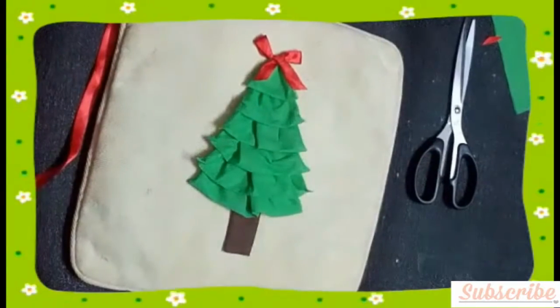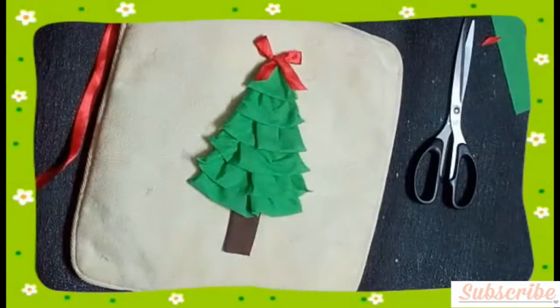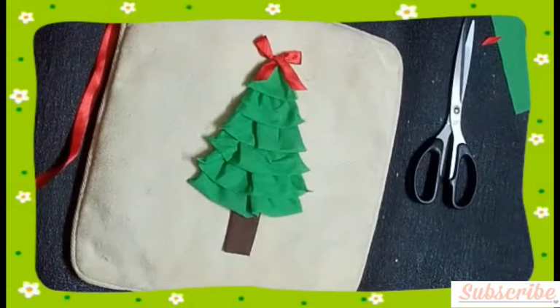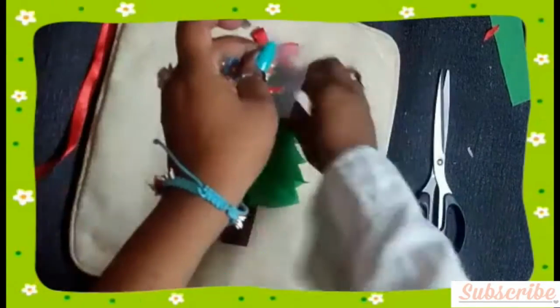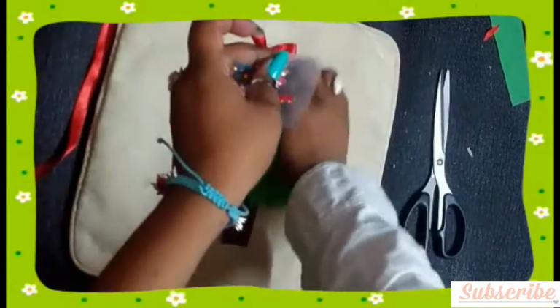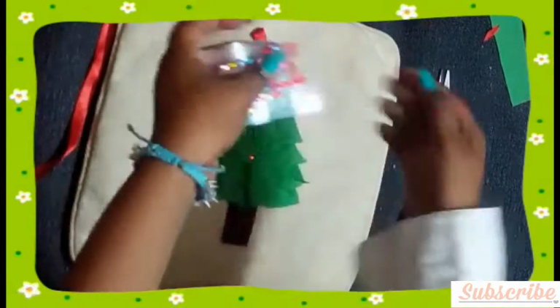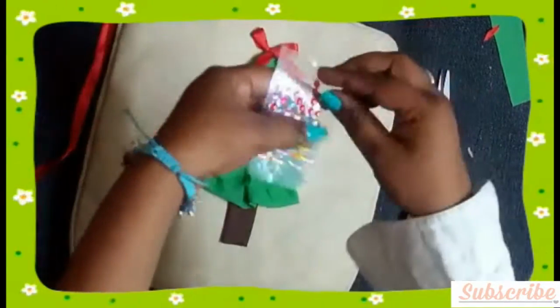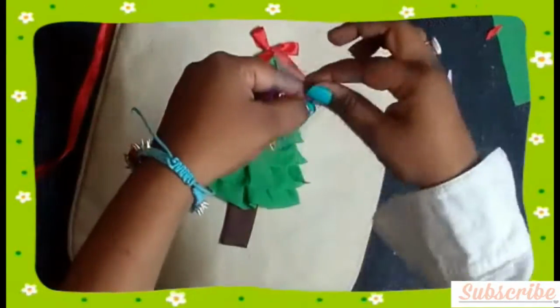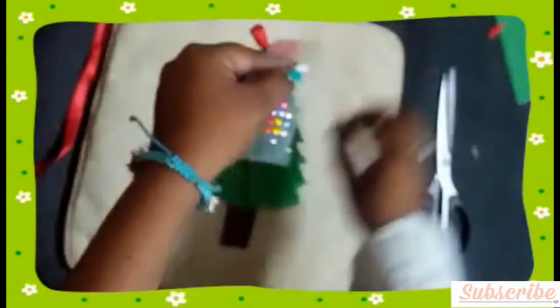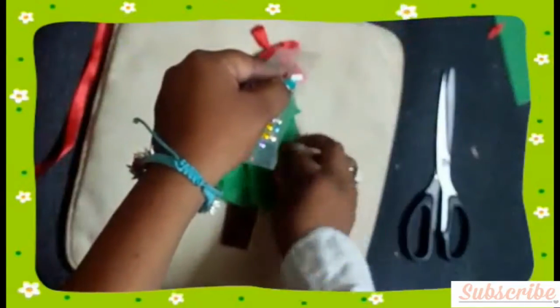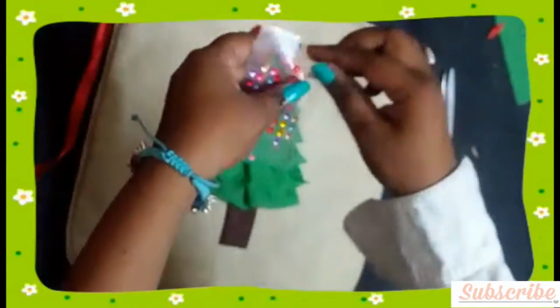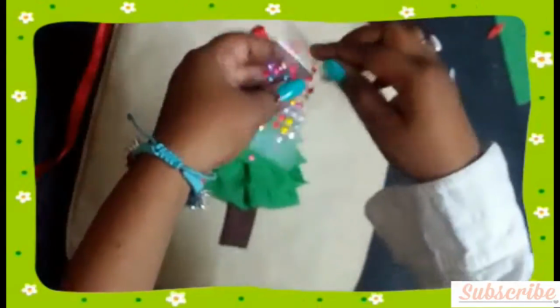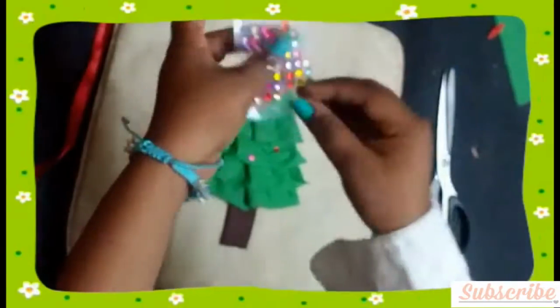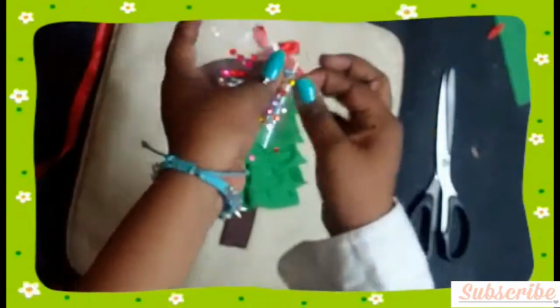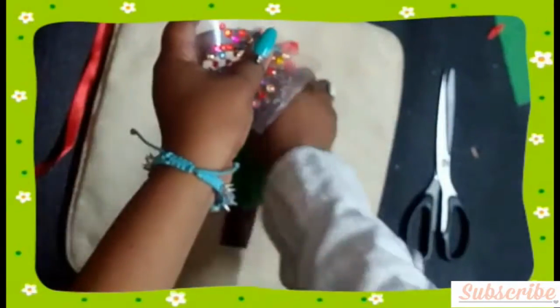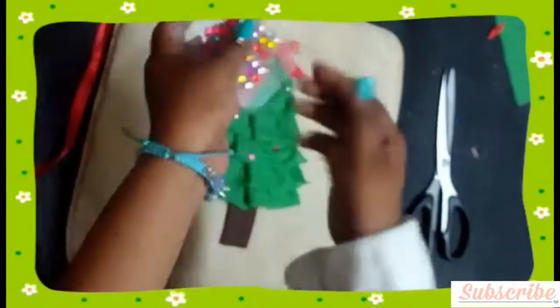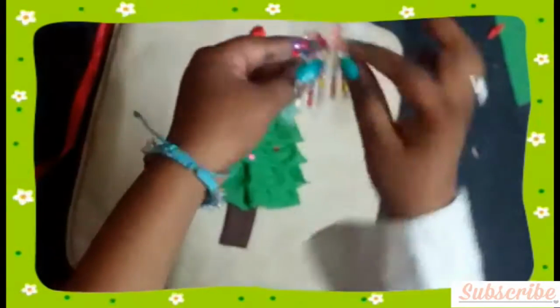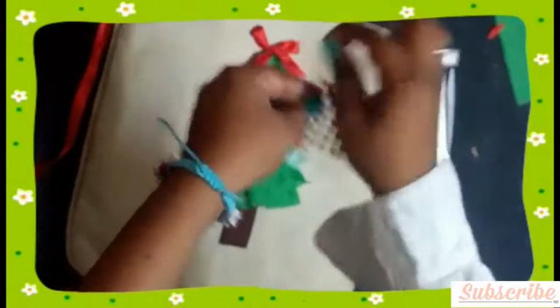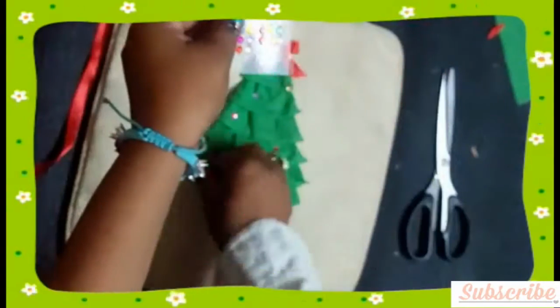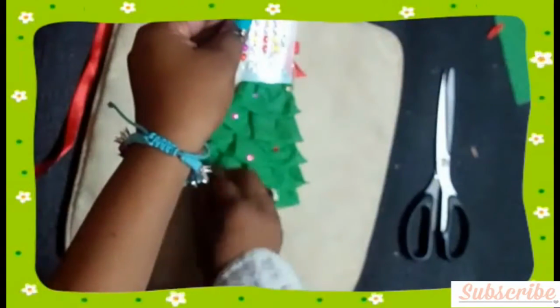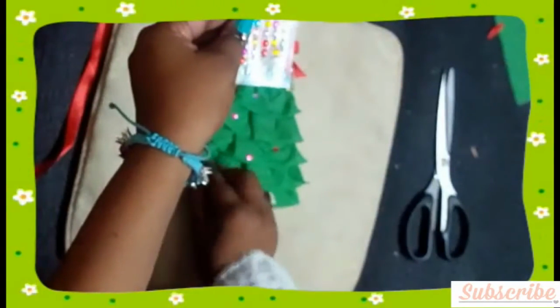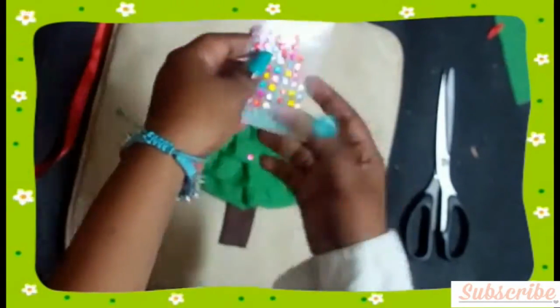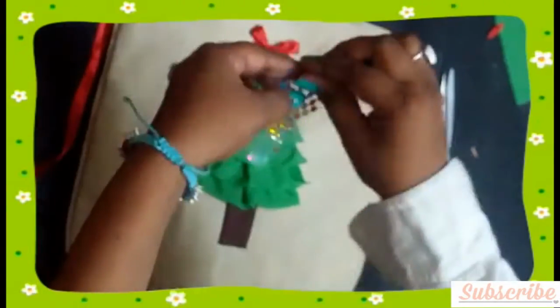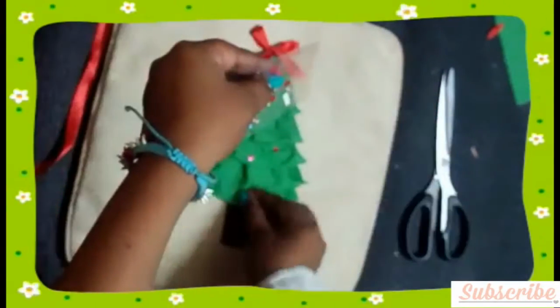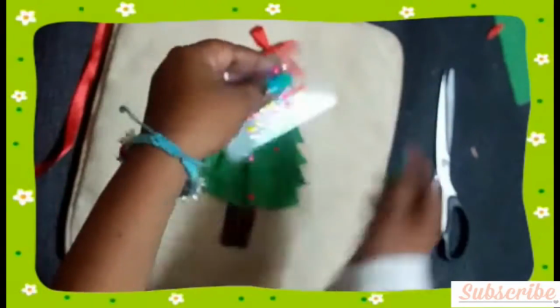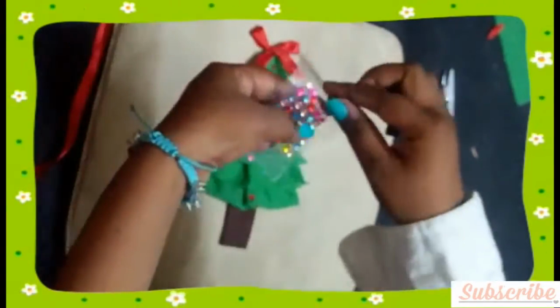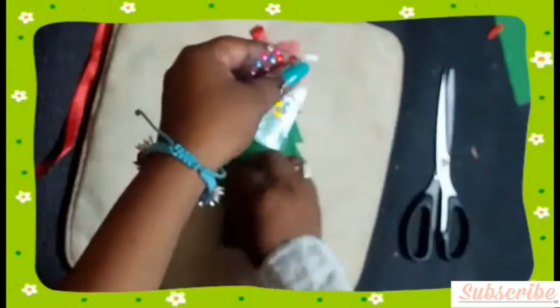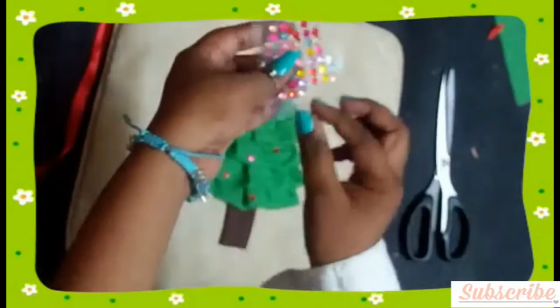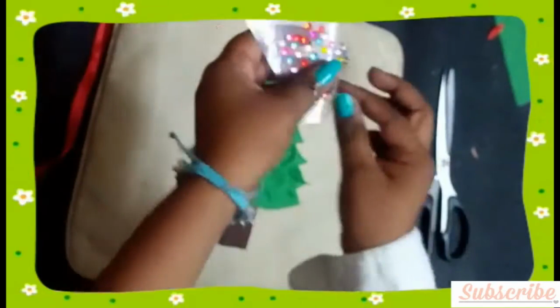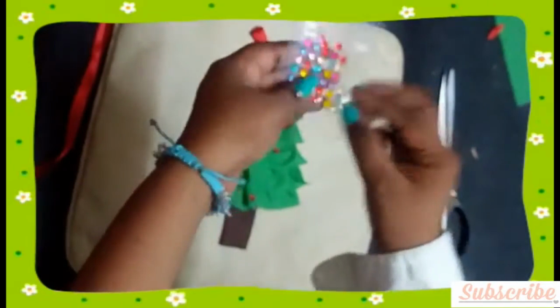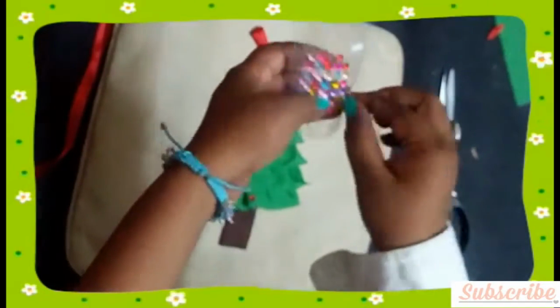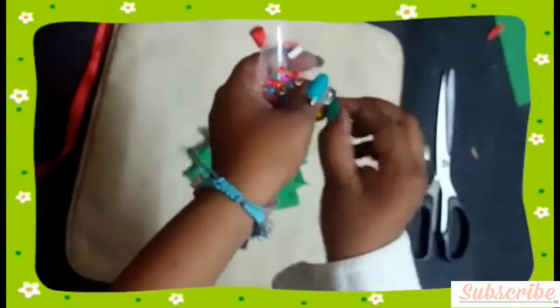This is optional, but I added some blinks to my tree. Let's see — our cute little tree pillow is ready!